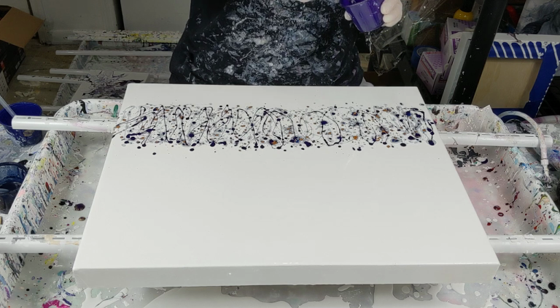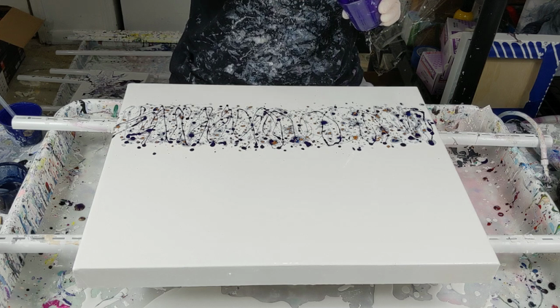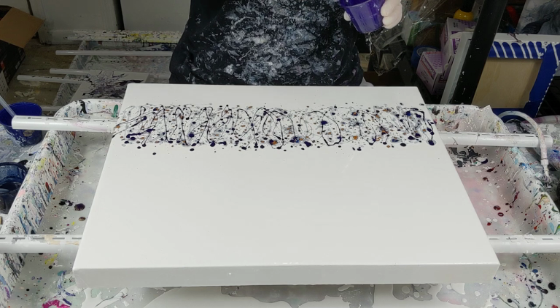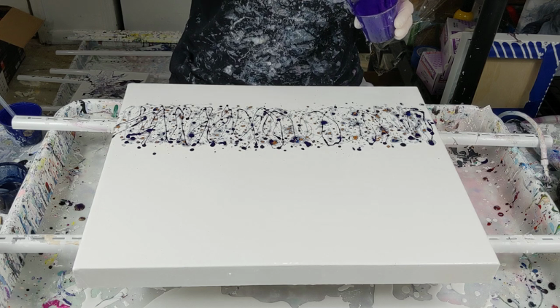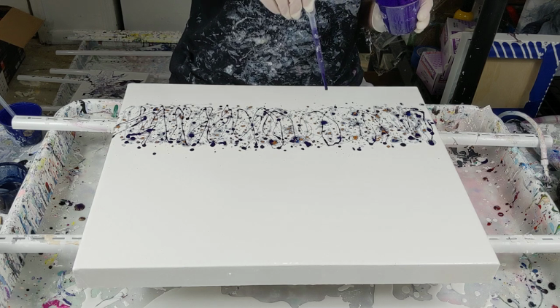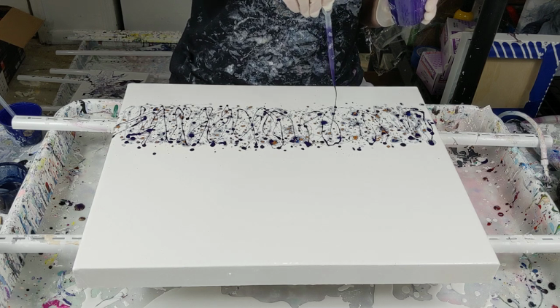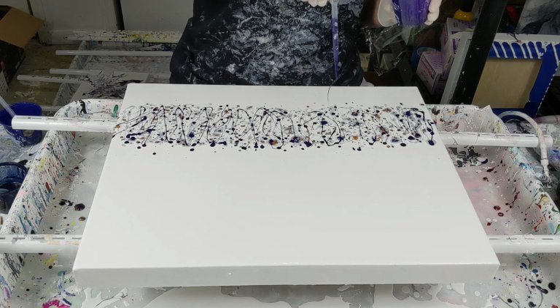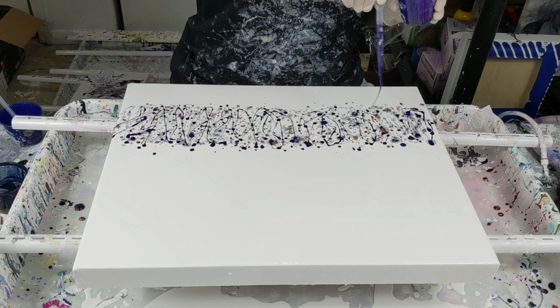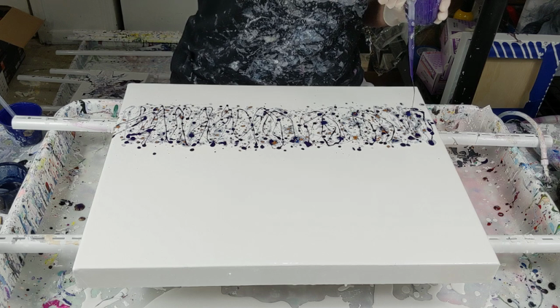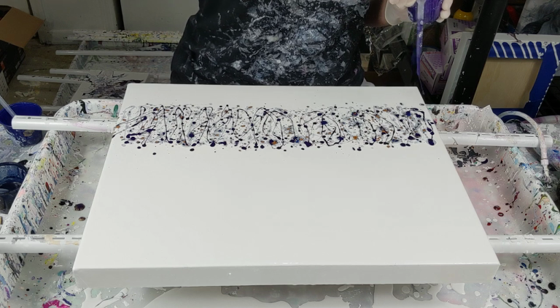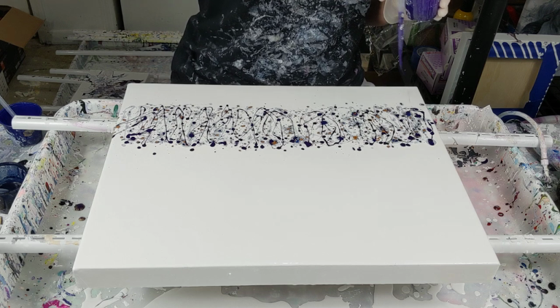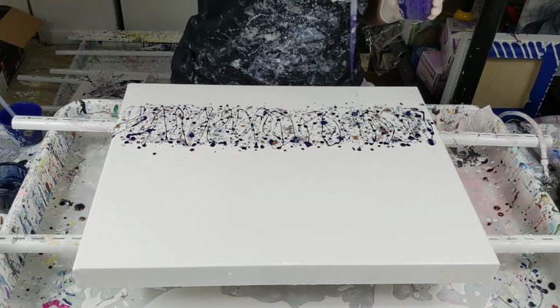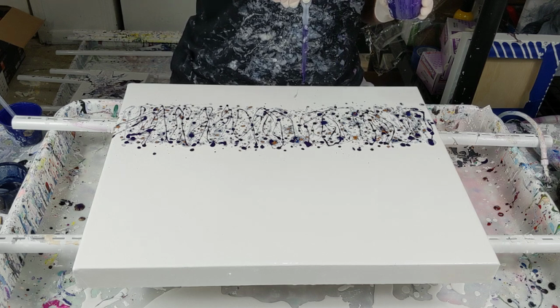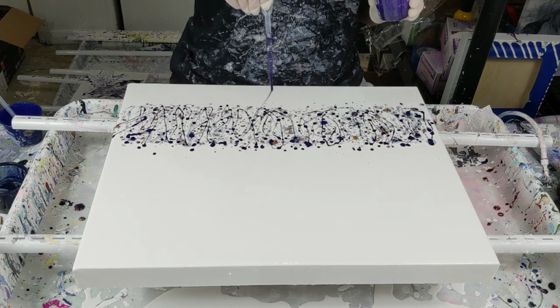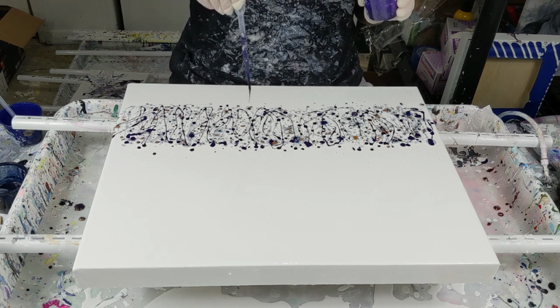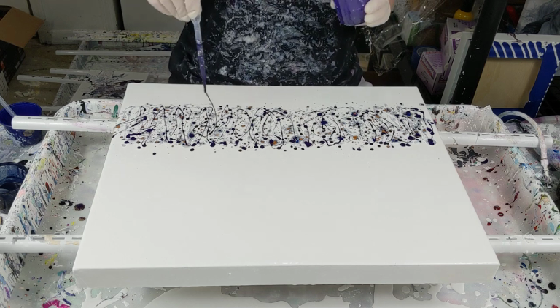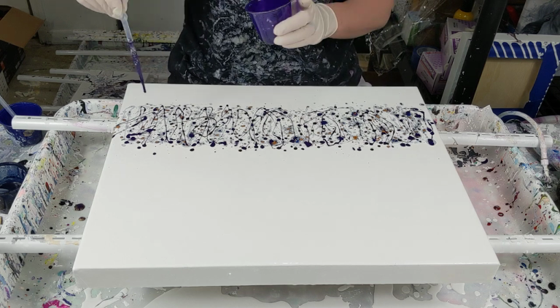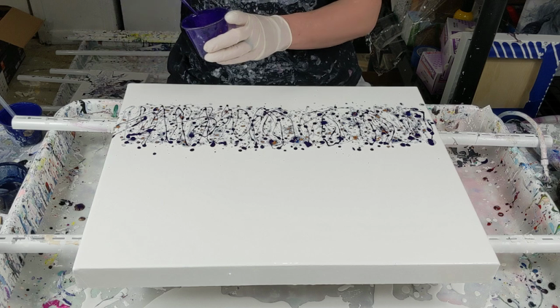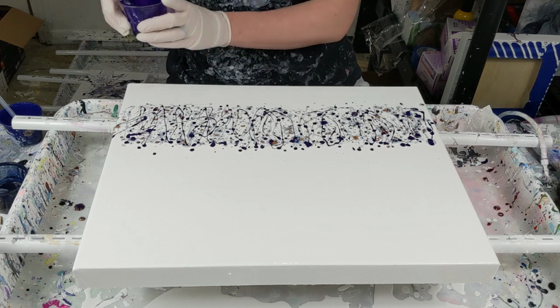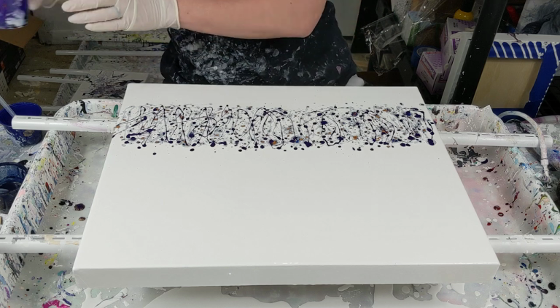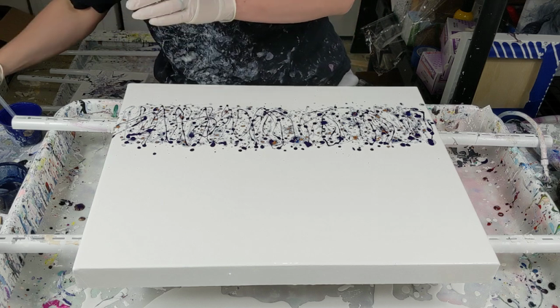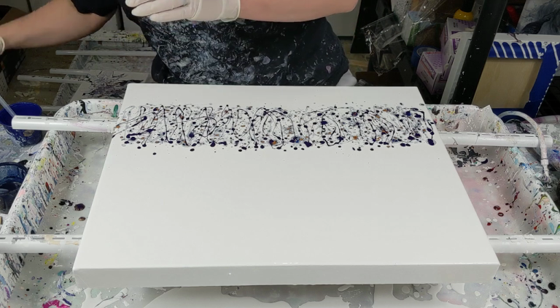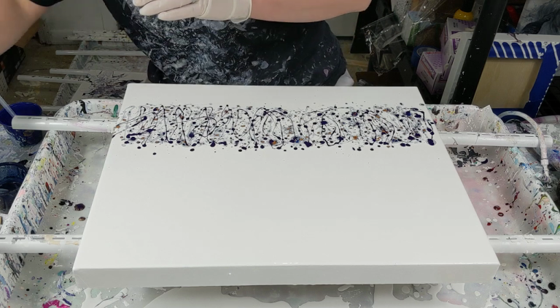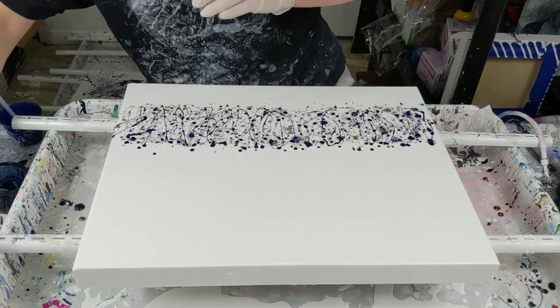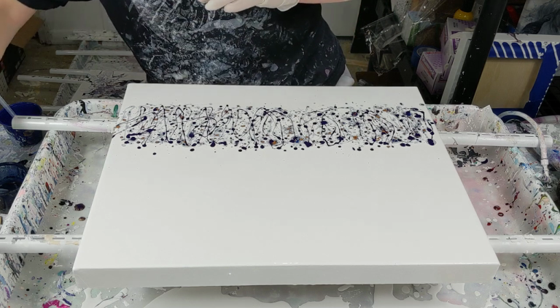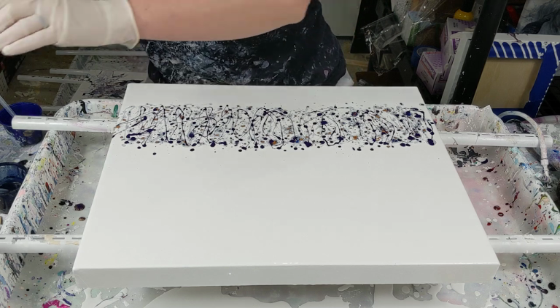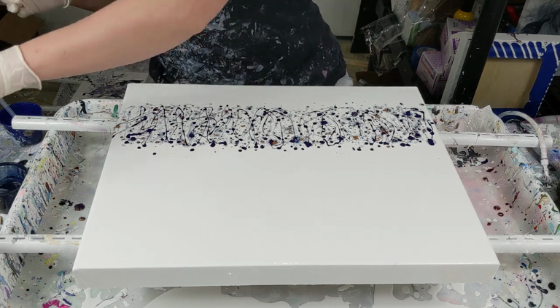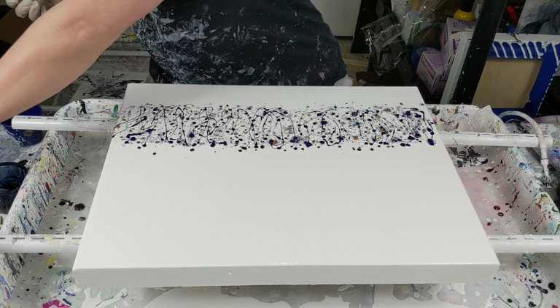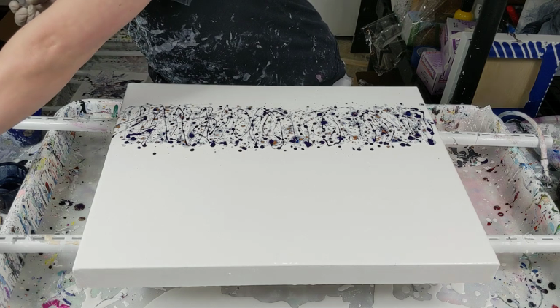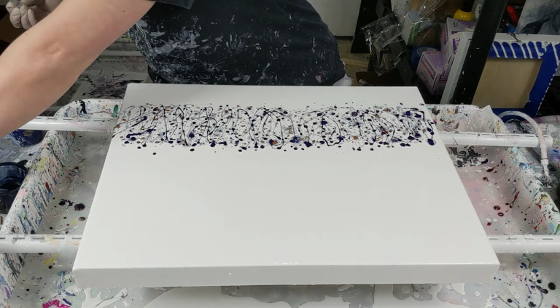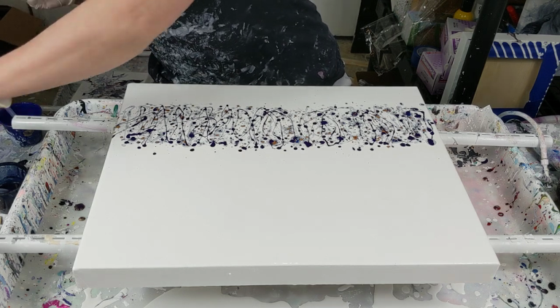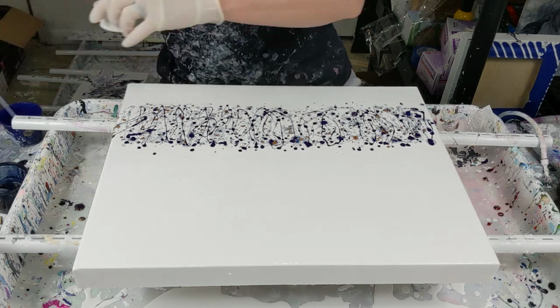Splattery, splattery, splattery, and last but not least, violet. Now for the white, which does have Spot-On treadmill silicone in it.